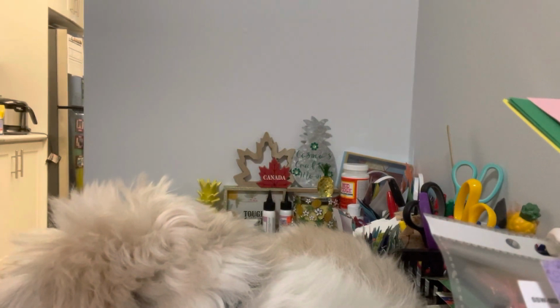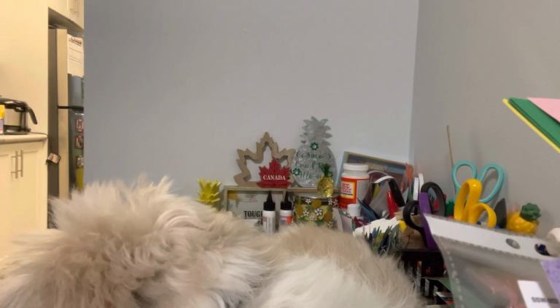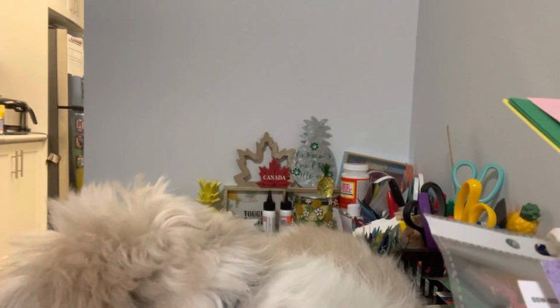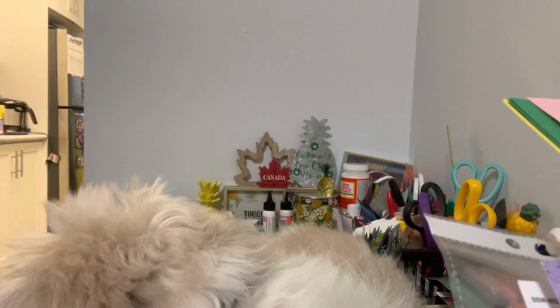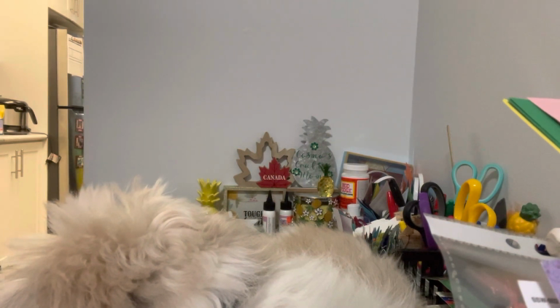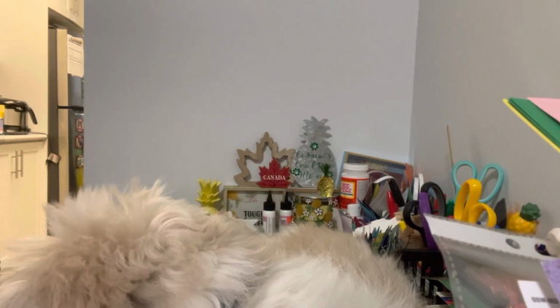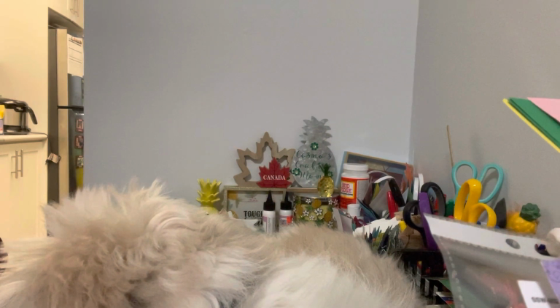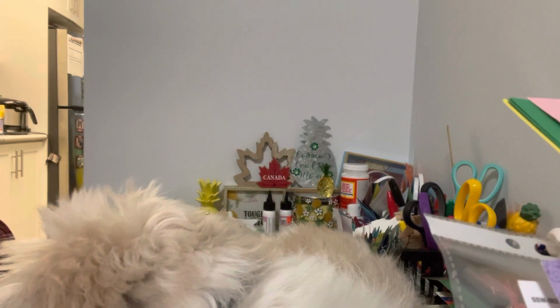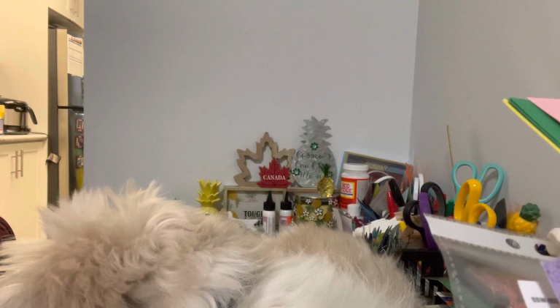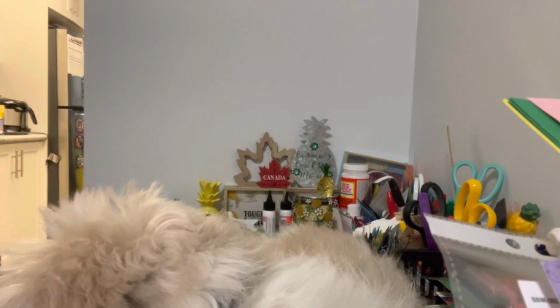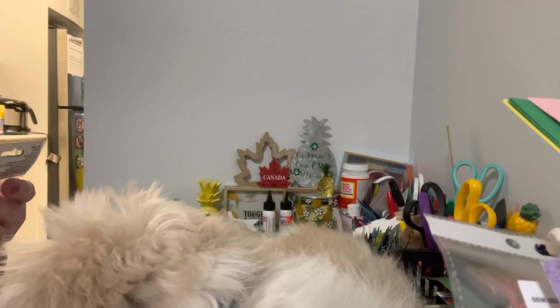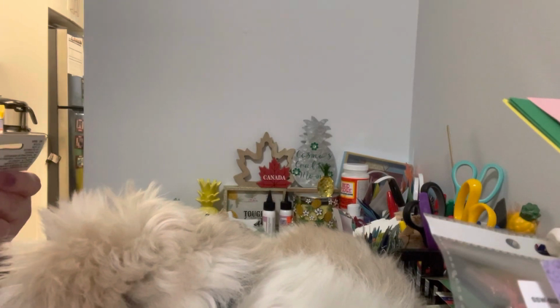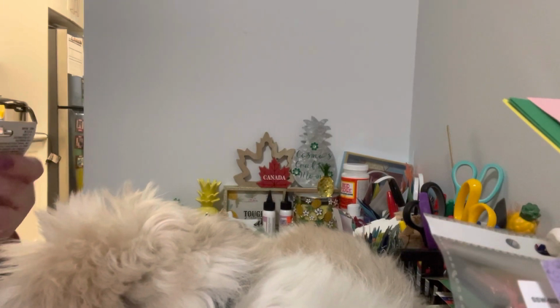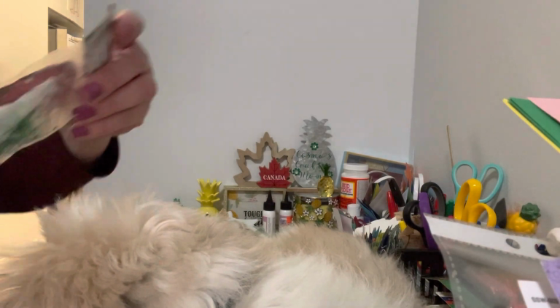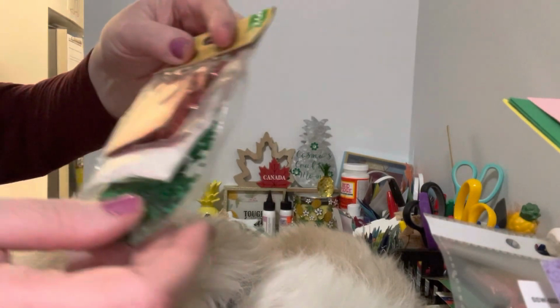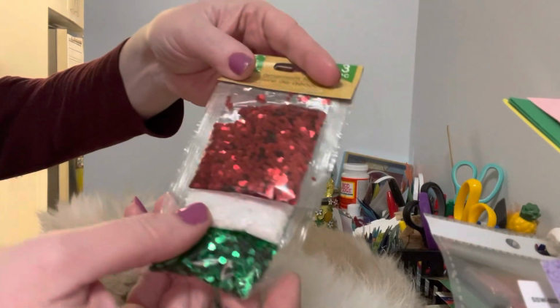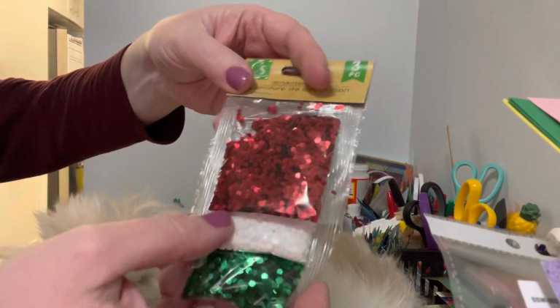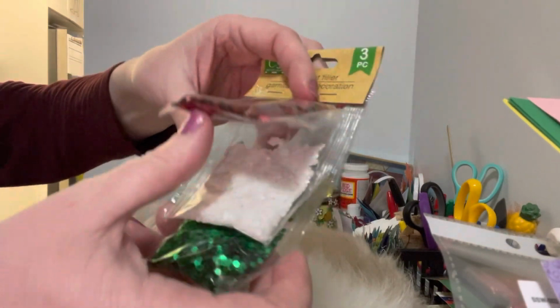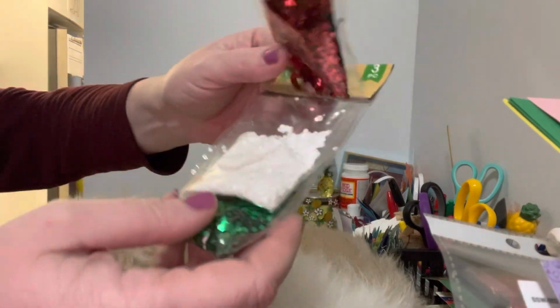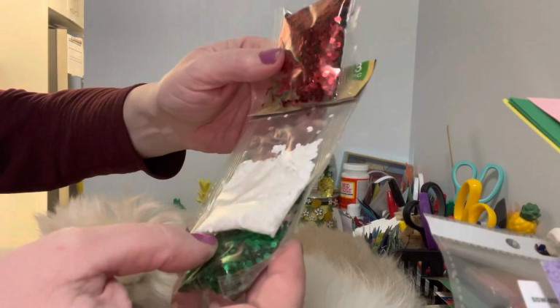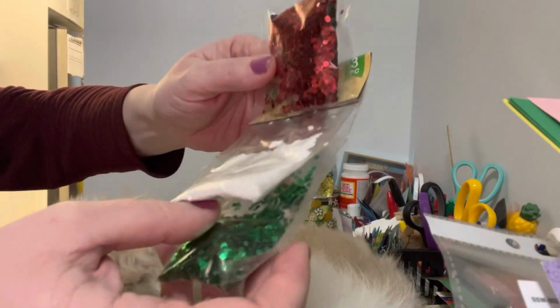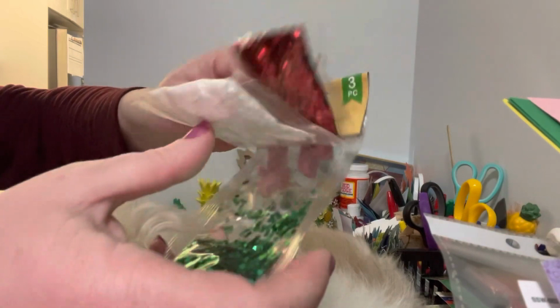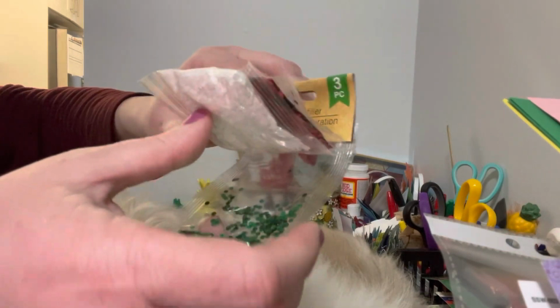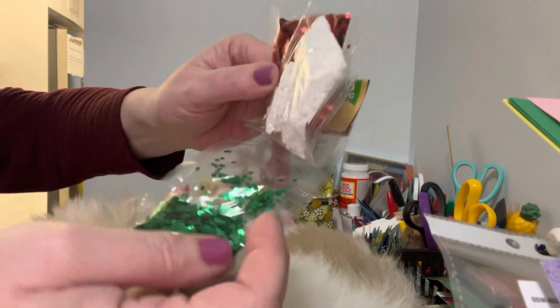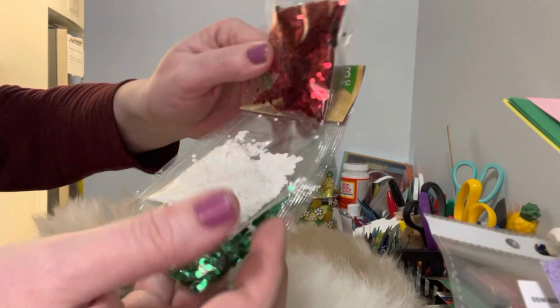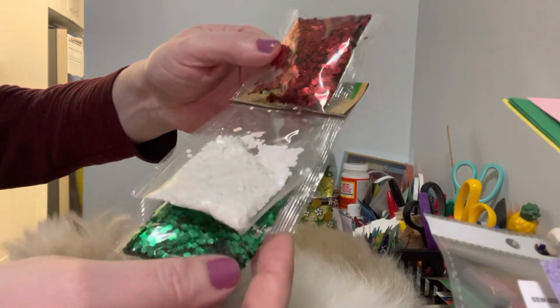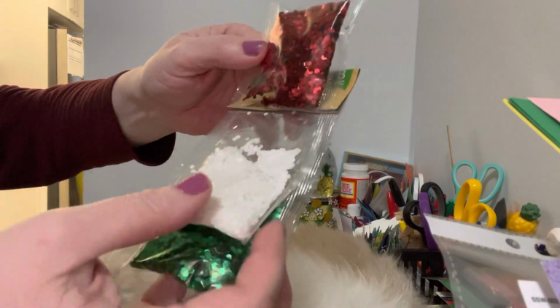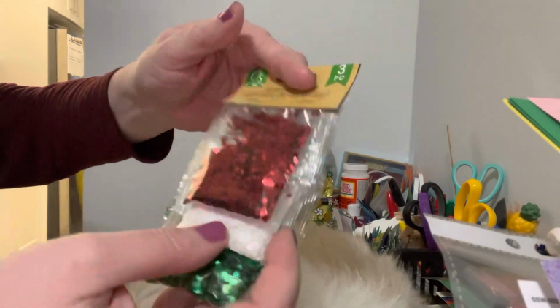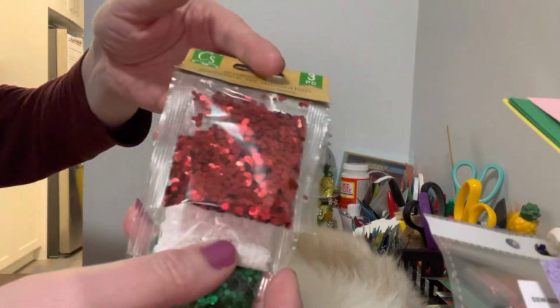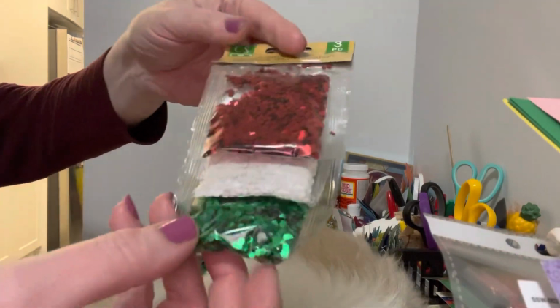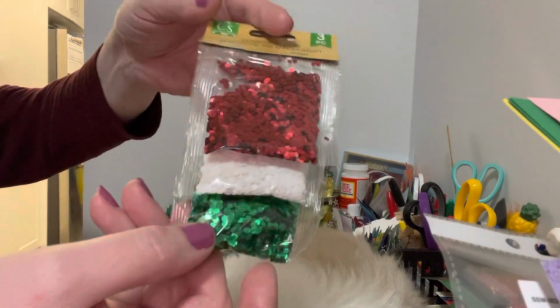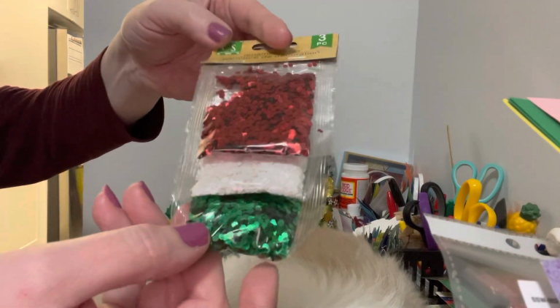They also have this item here — they call it an ornament tour. They had red, white, and green. Again, green and white can be used for St. Patrick's Day, and red and white work for Valentine's Day. So there's more ways to use them.